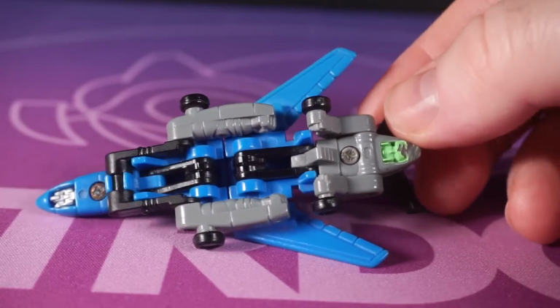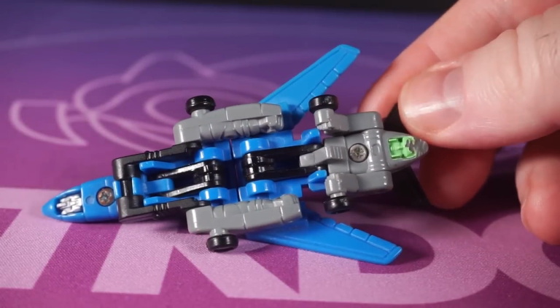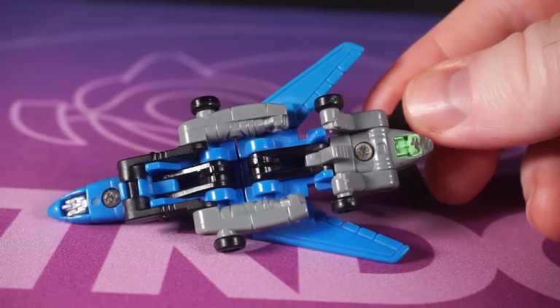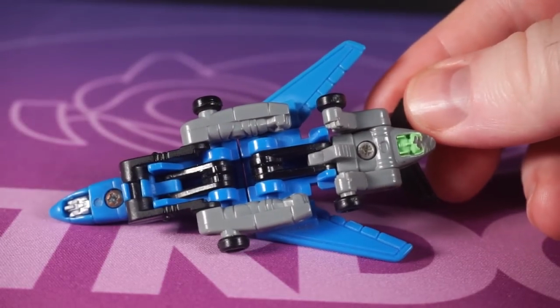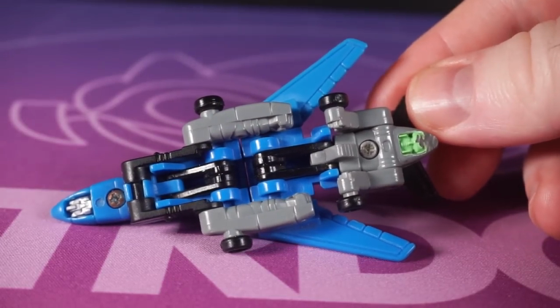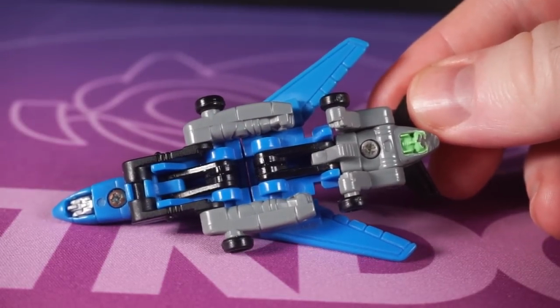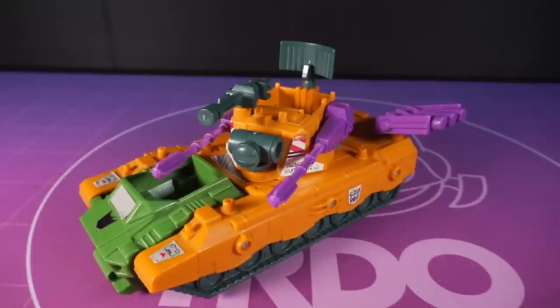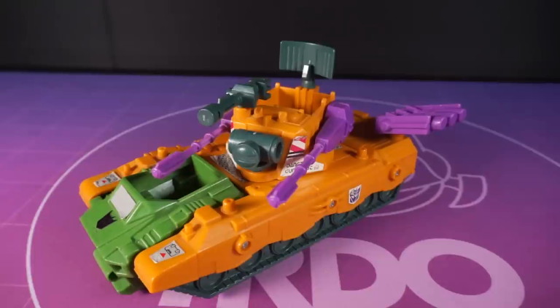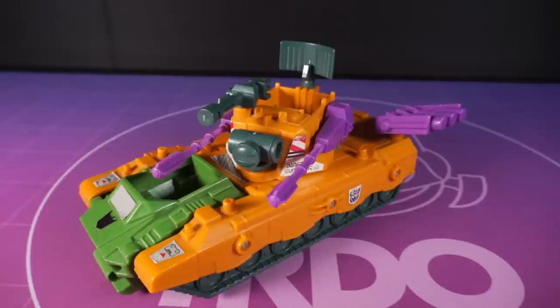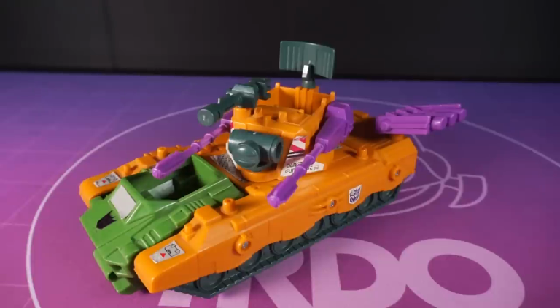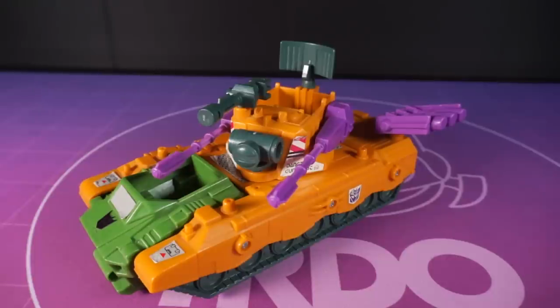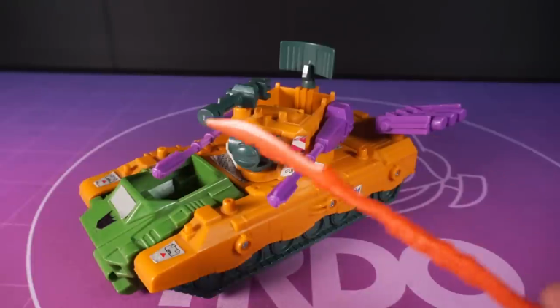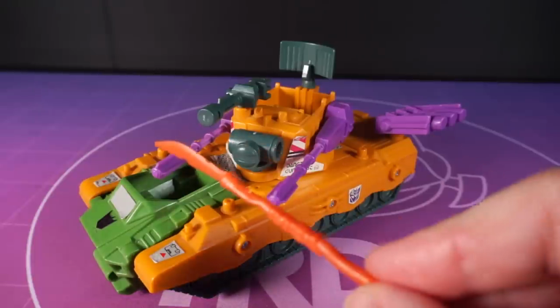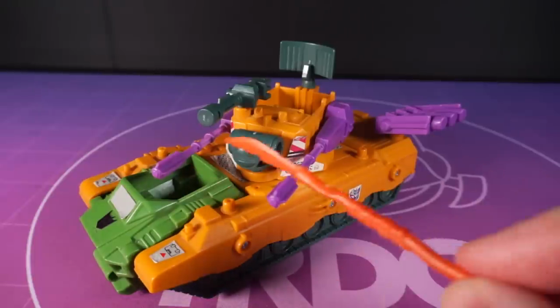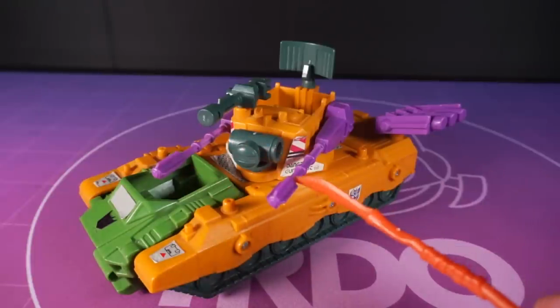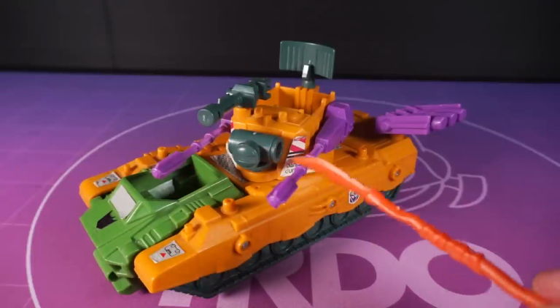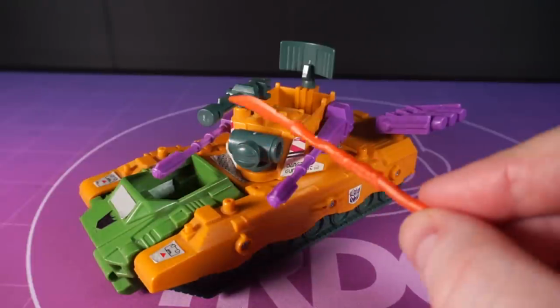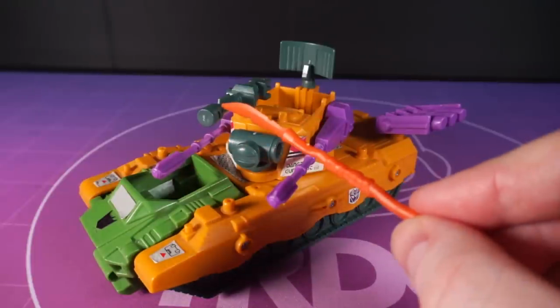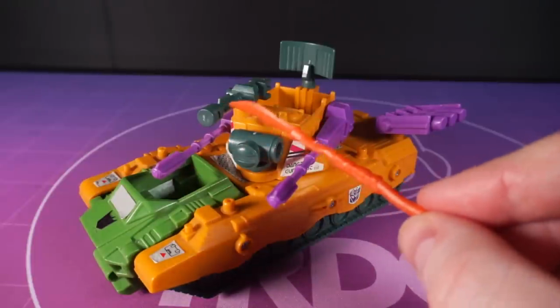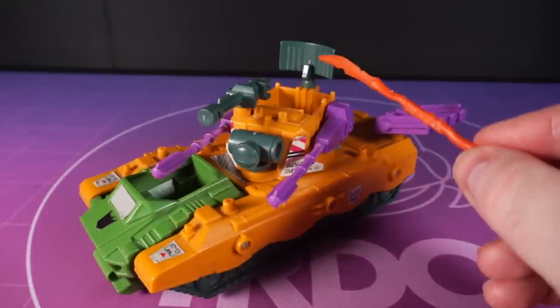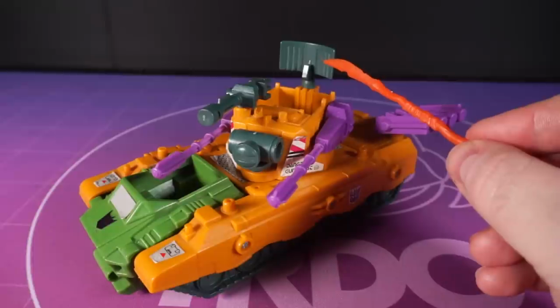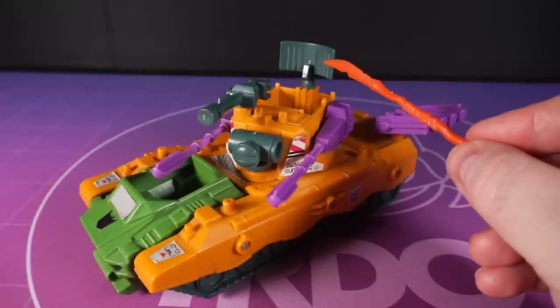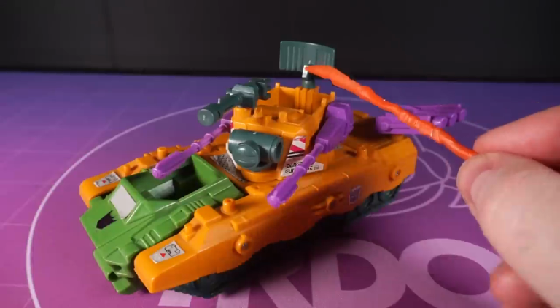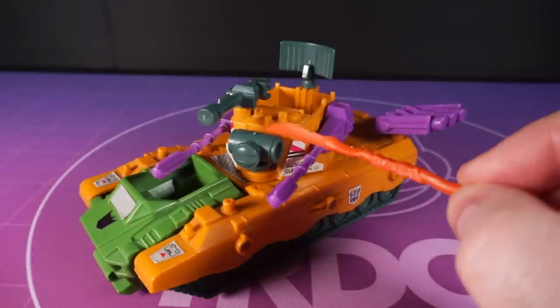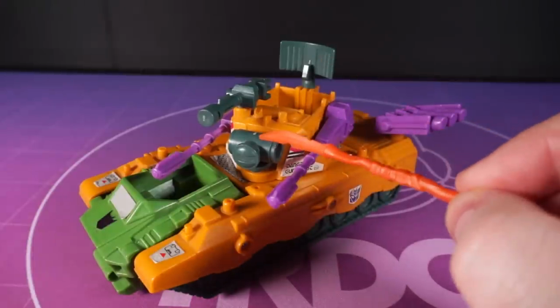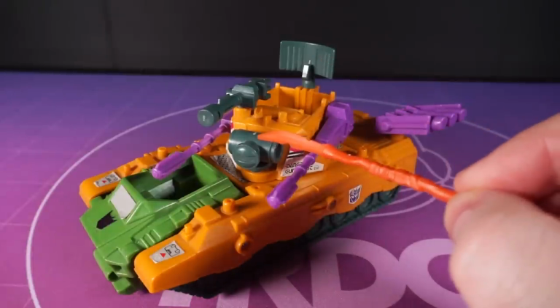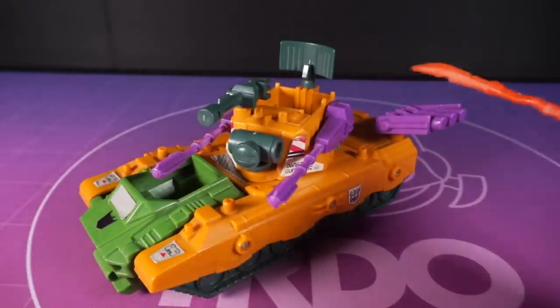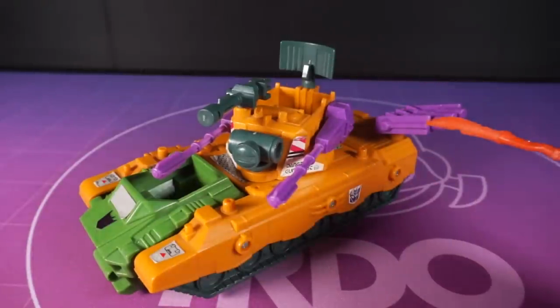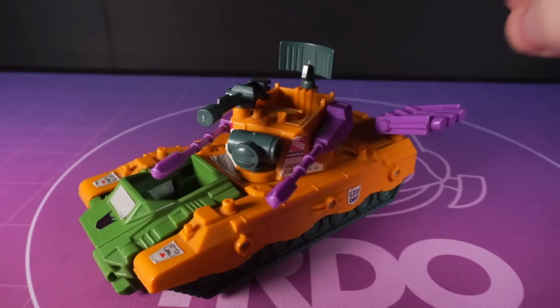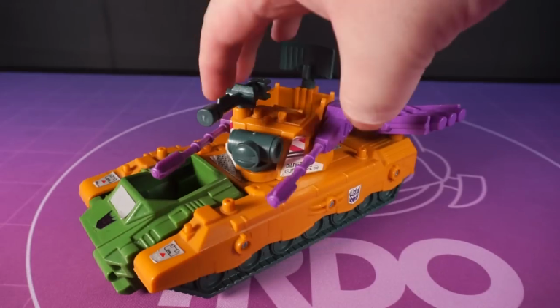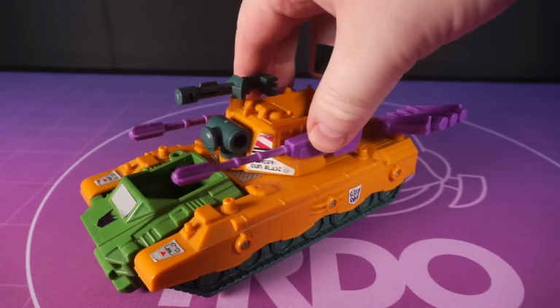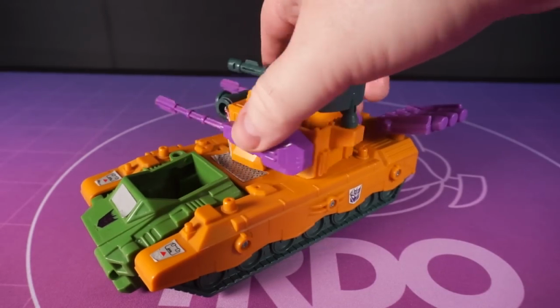But when you're desperate, you'll take anything, won't you? The tank mode's pretty versatile. It's got two turret cannons, a bazooka, a communications dish, a radar drum and a missile launcher.